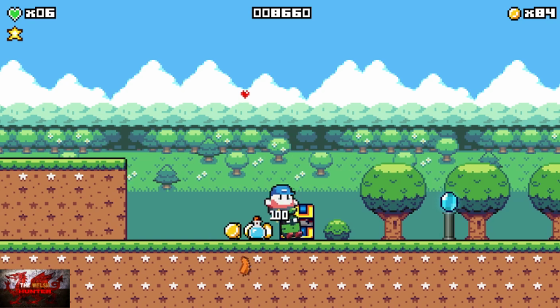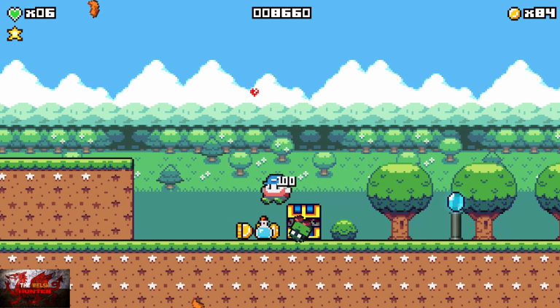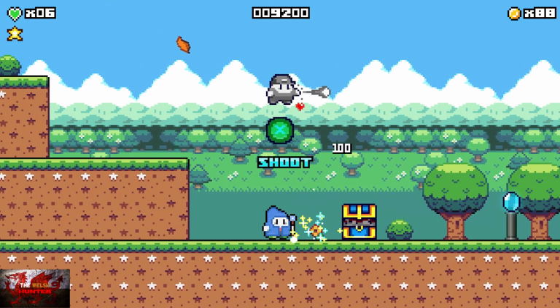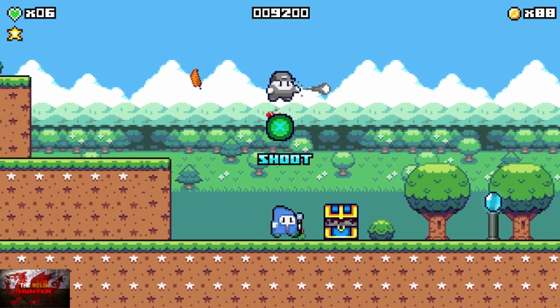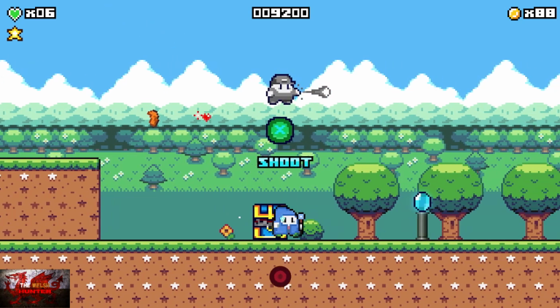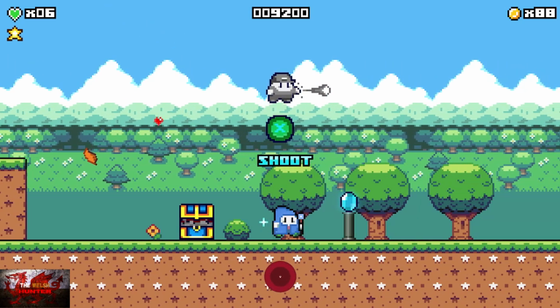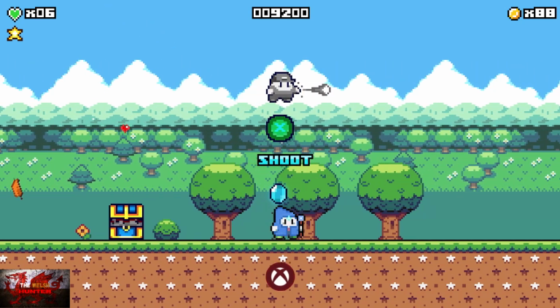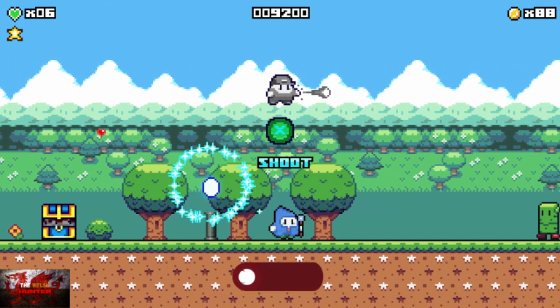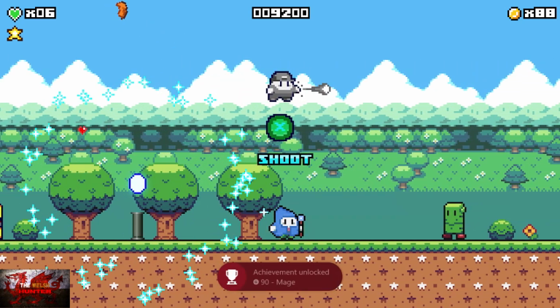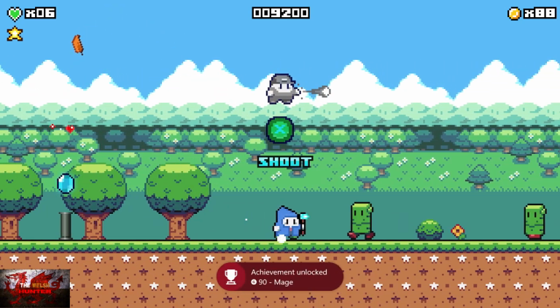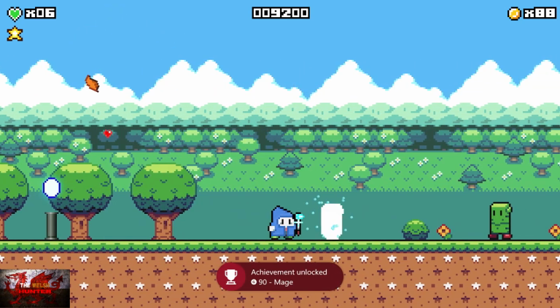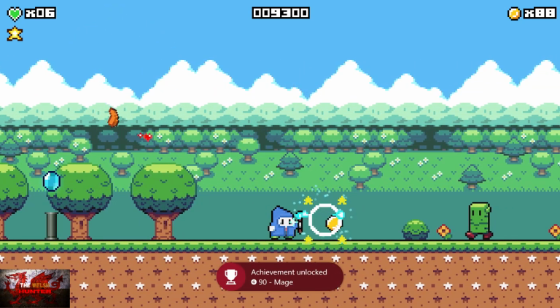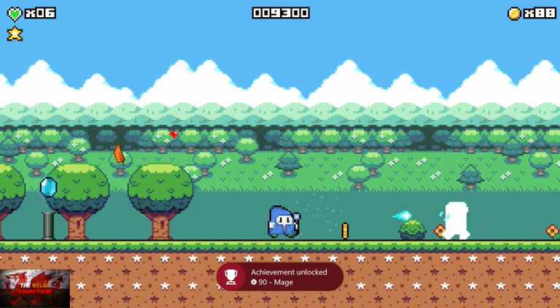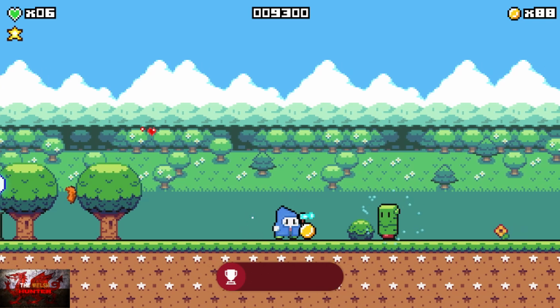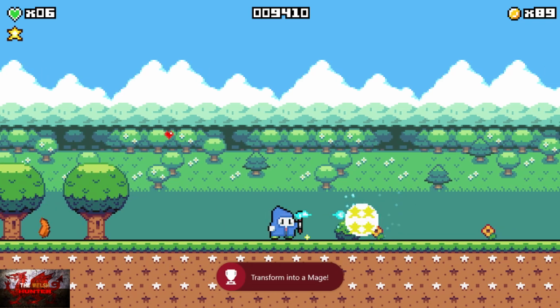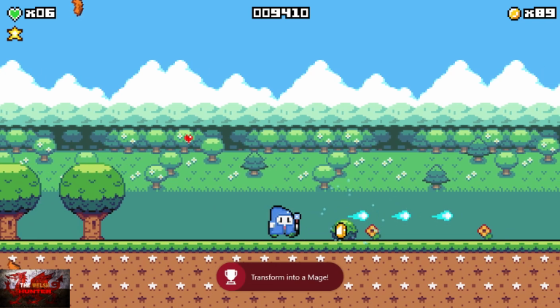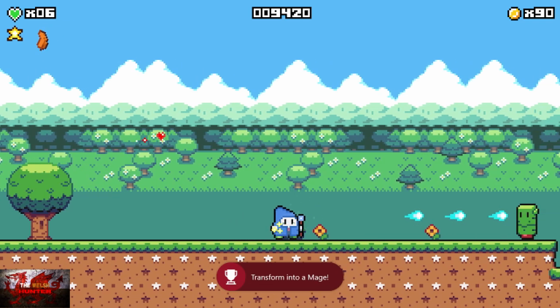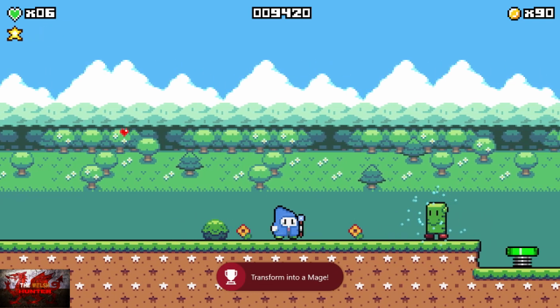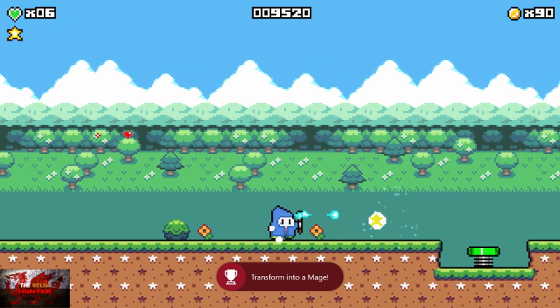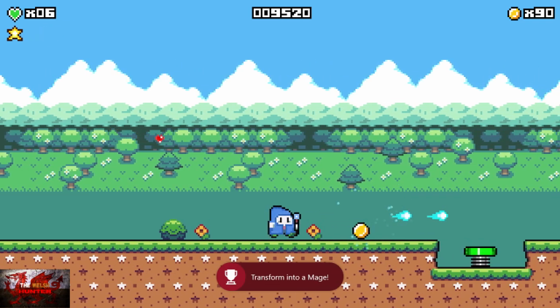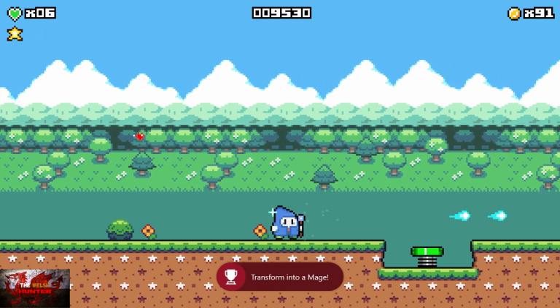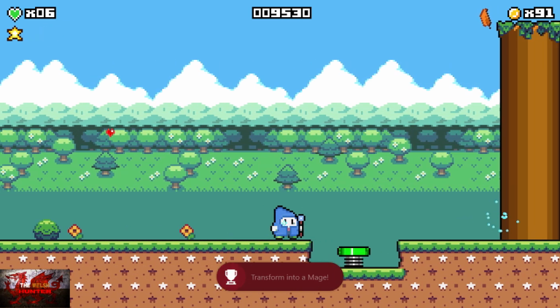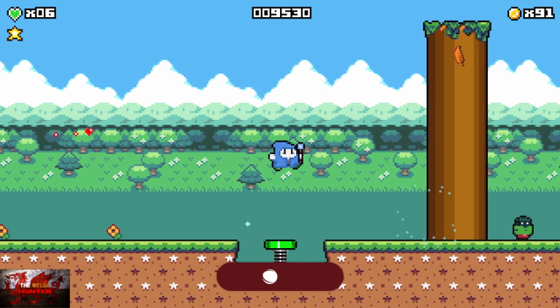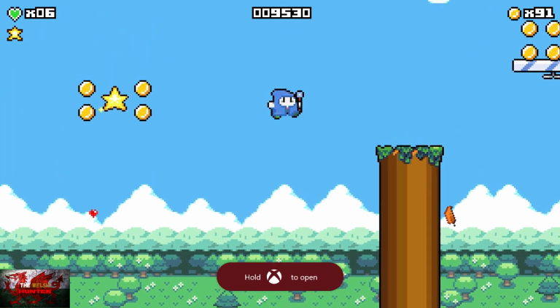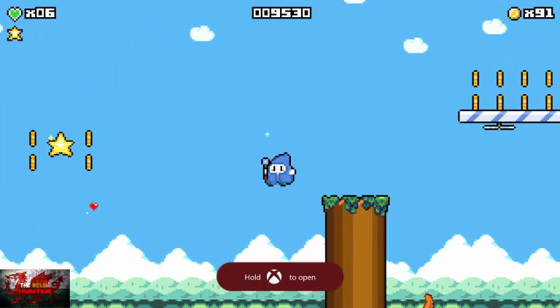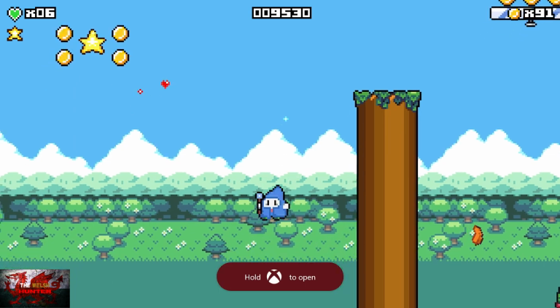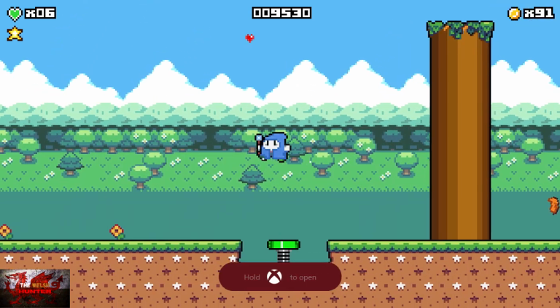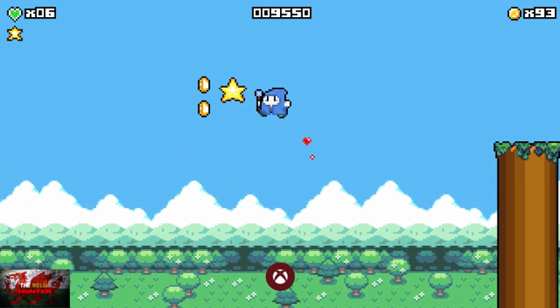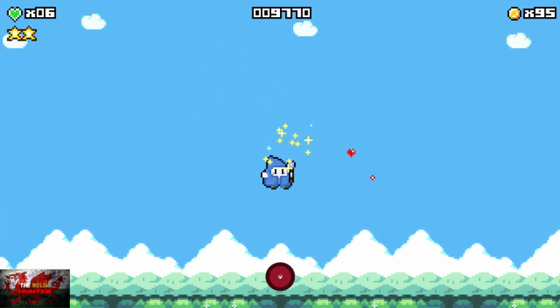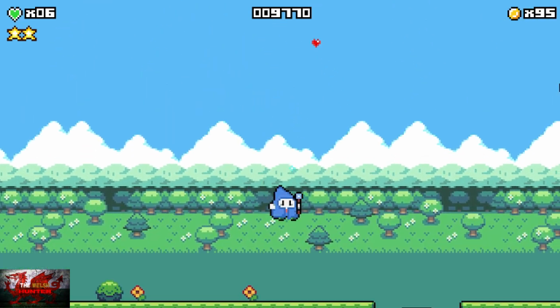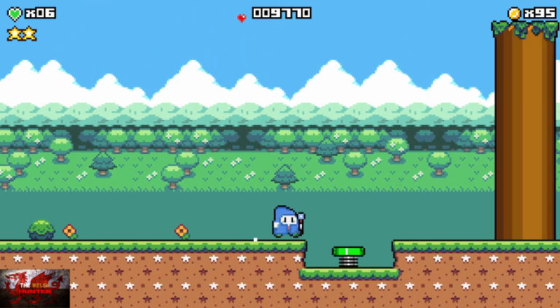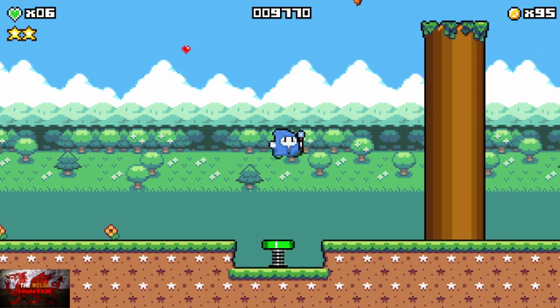If we just open up this chest and kill these guys, we turn into a mage. And there is the checkpoint. So we should have now two stars. And as soon as we jump up here, the third star is going to be to our left. So make sure to grab that.